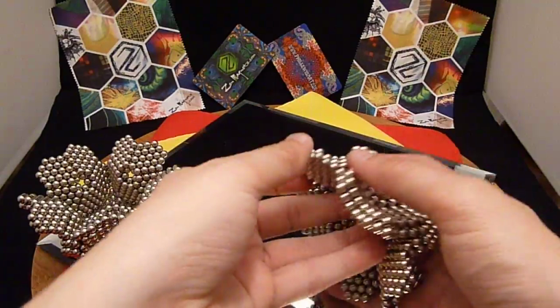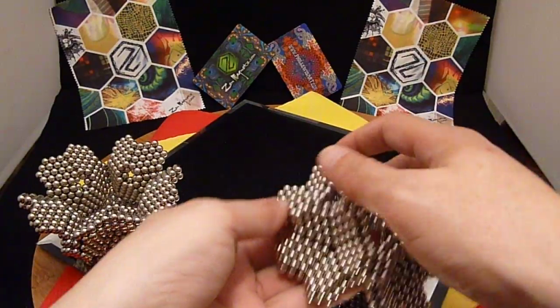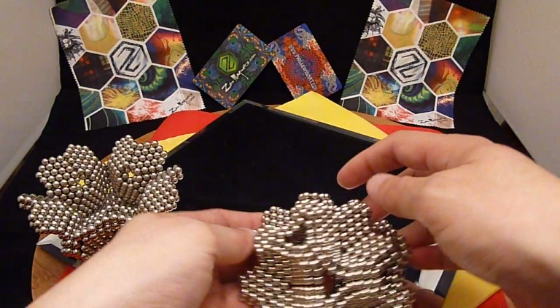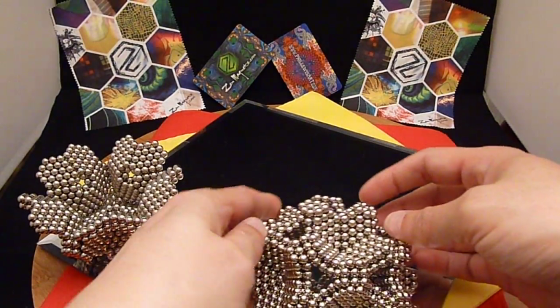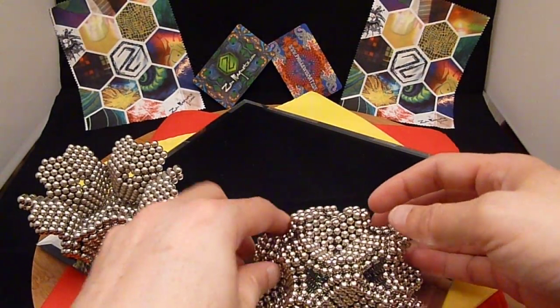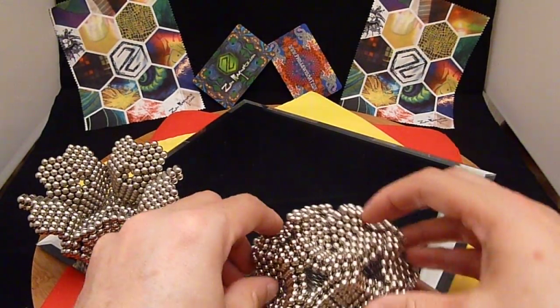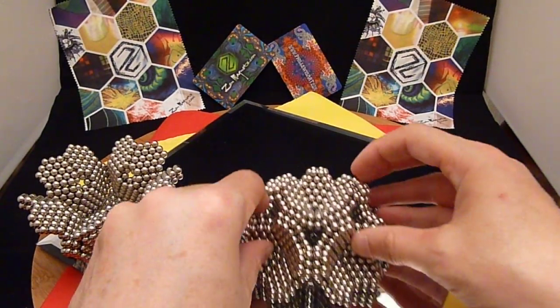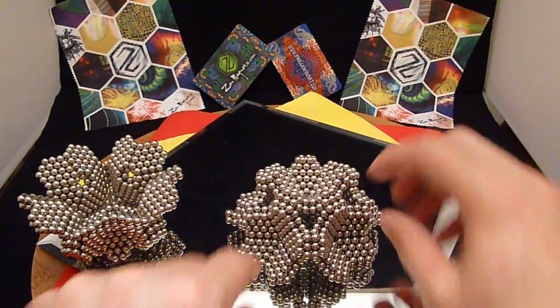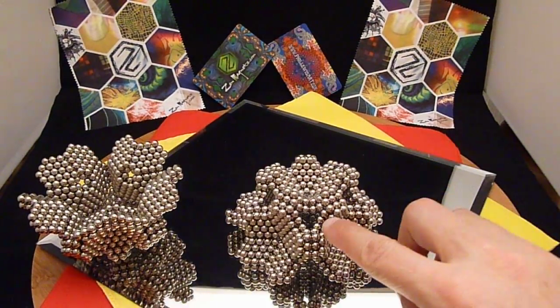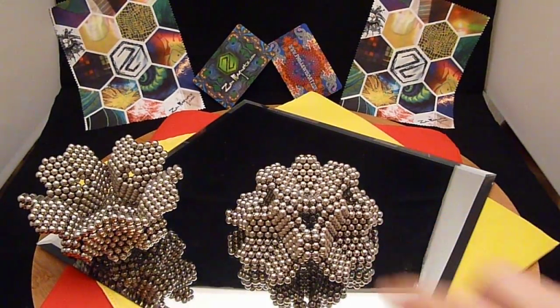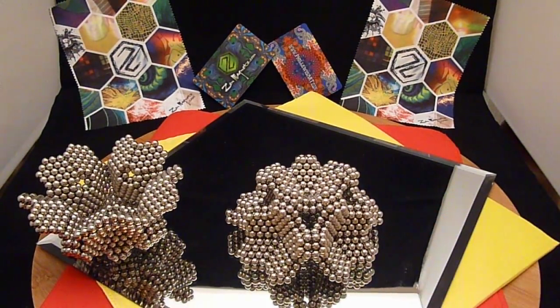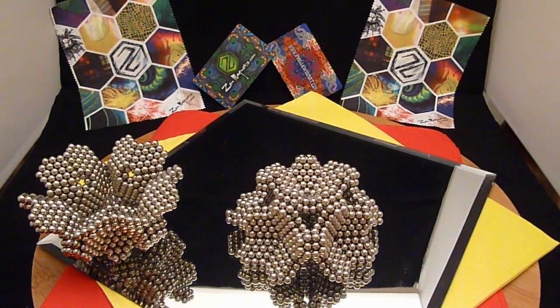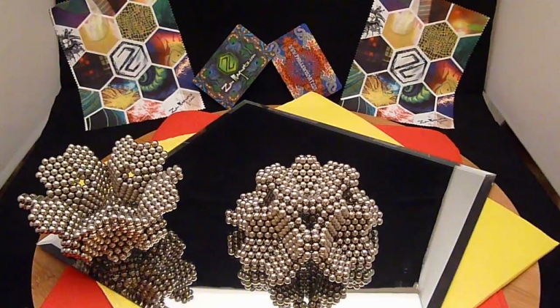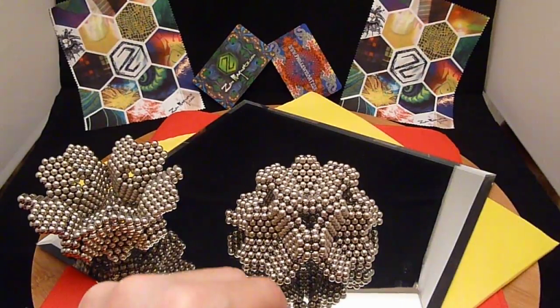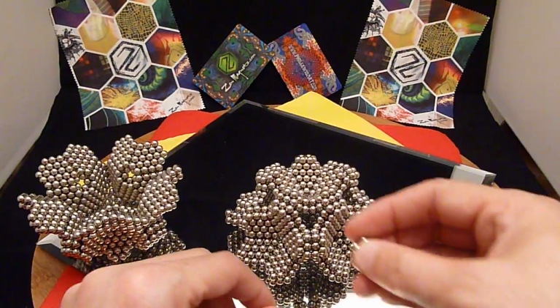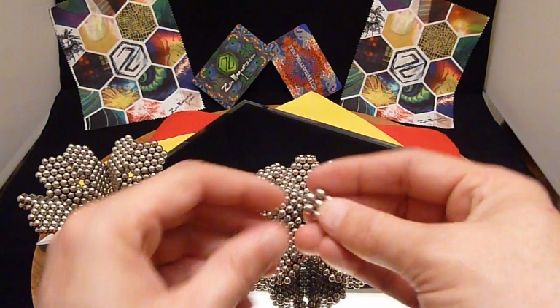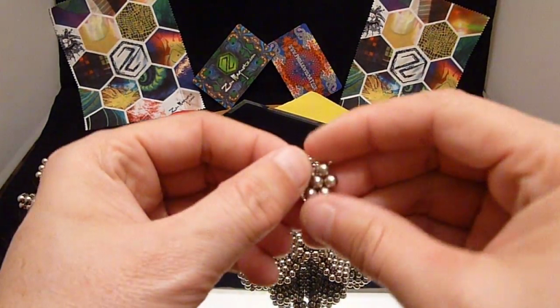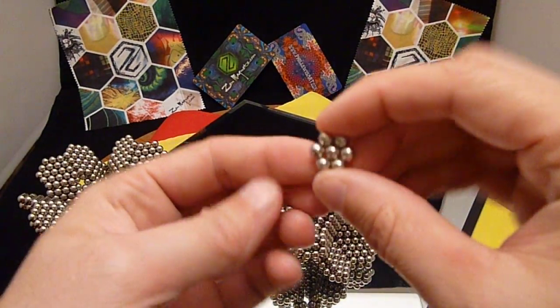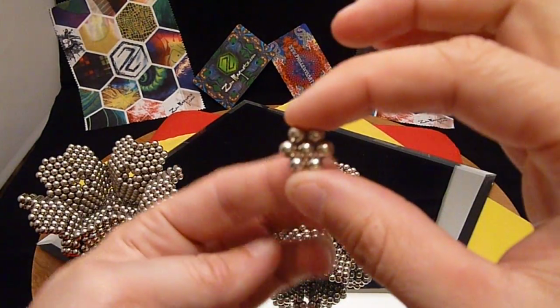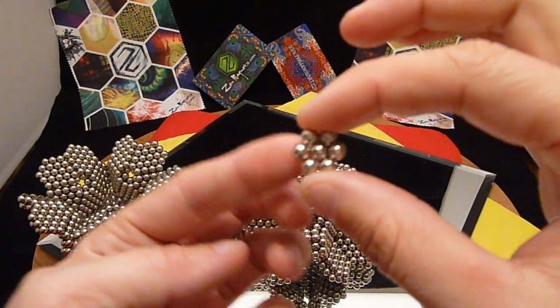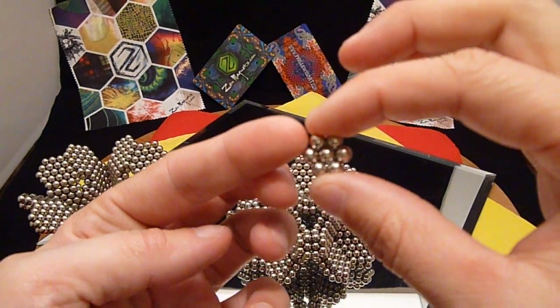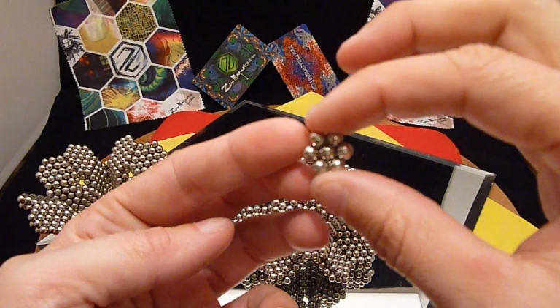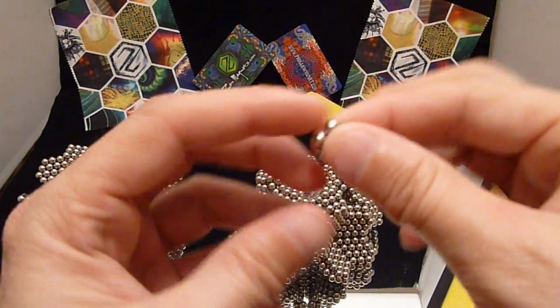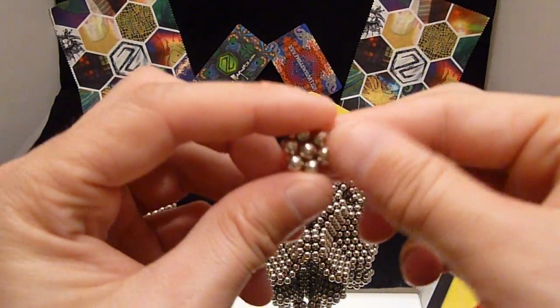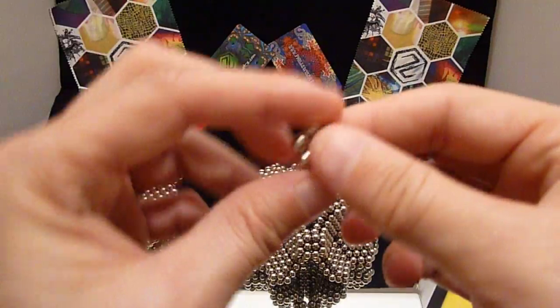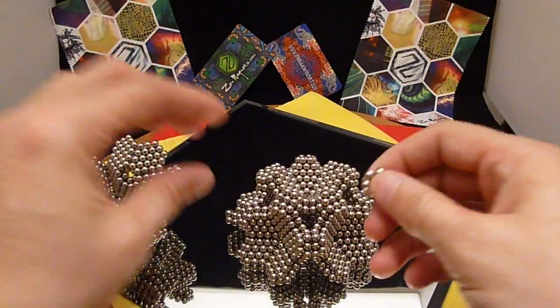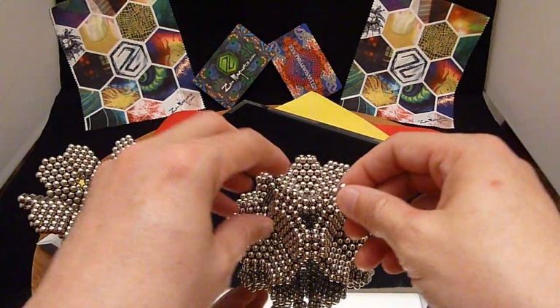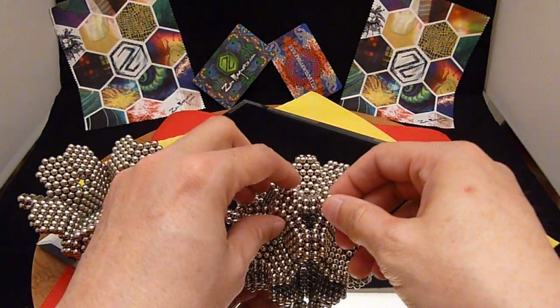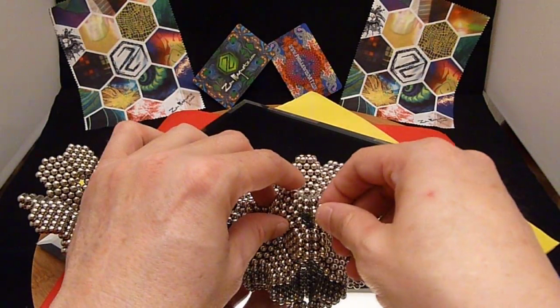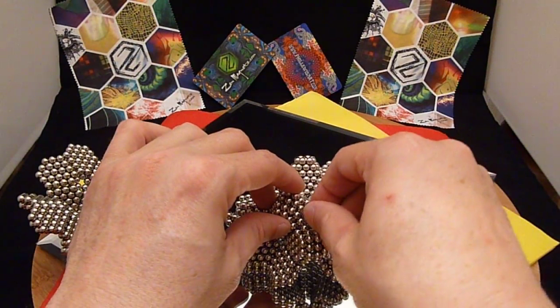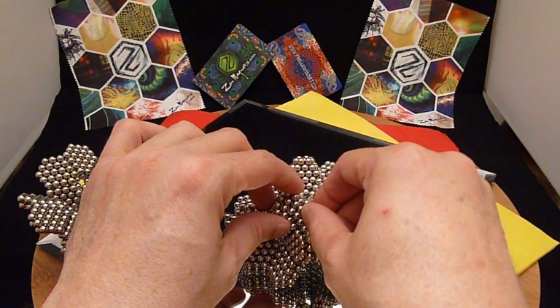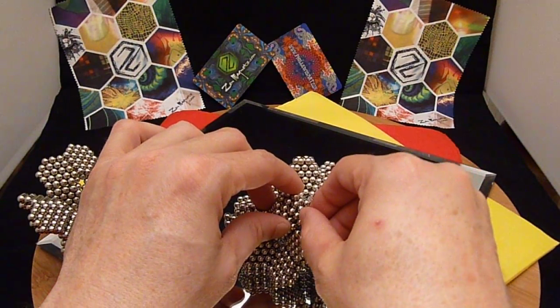What I've done for the holes that you see here is I've taken a little hexagon to put in there to help stabilize it.